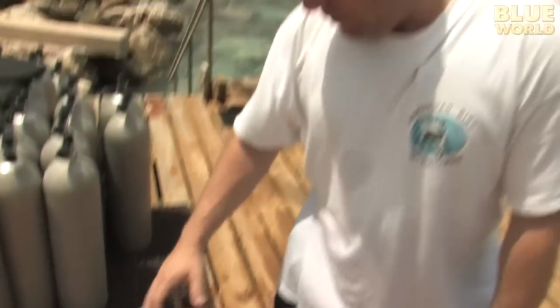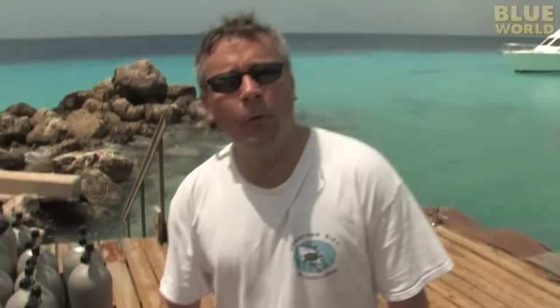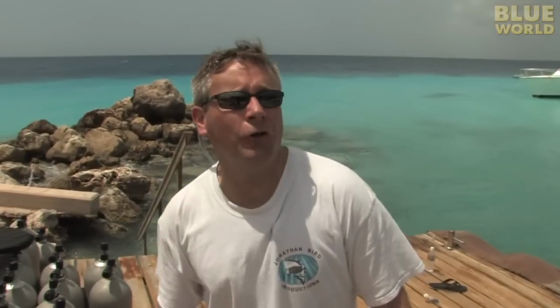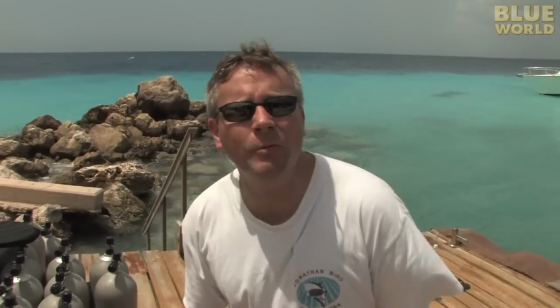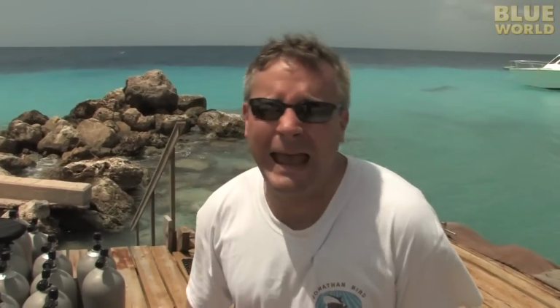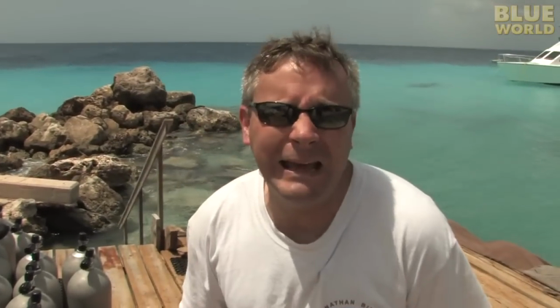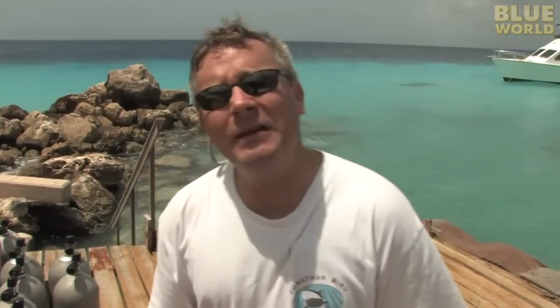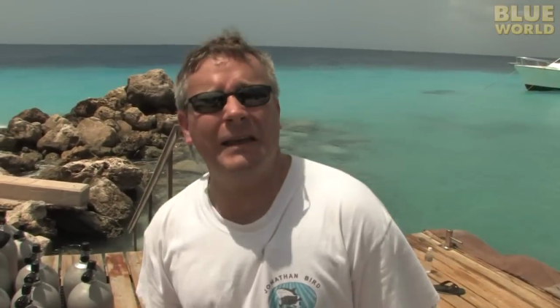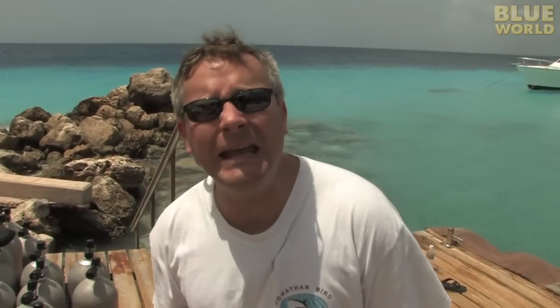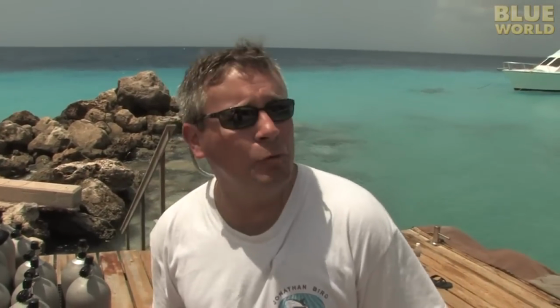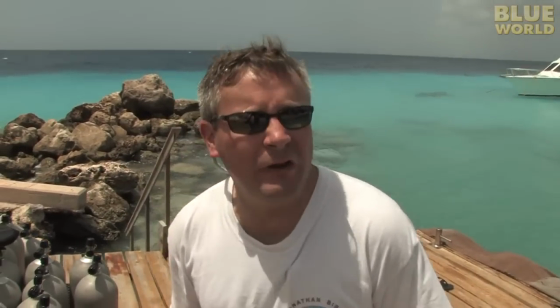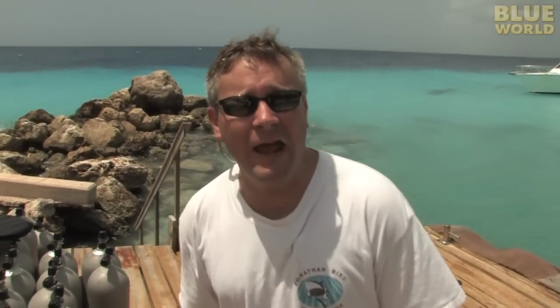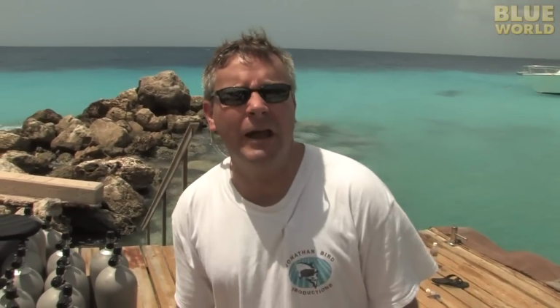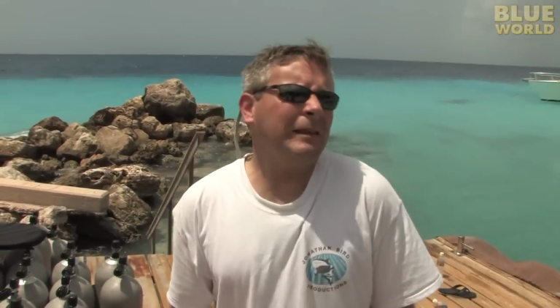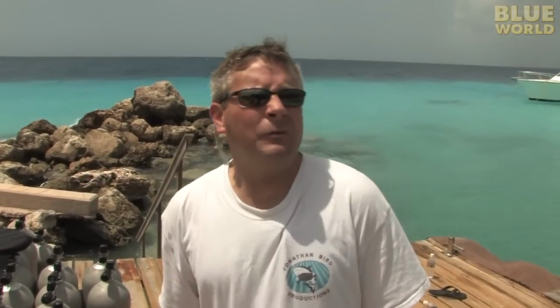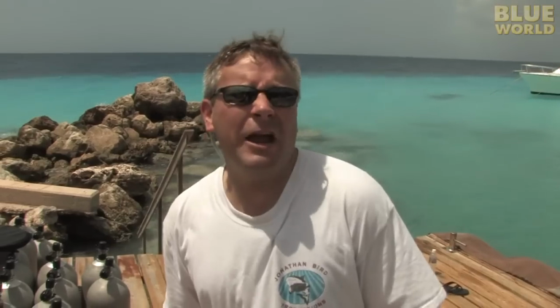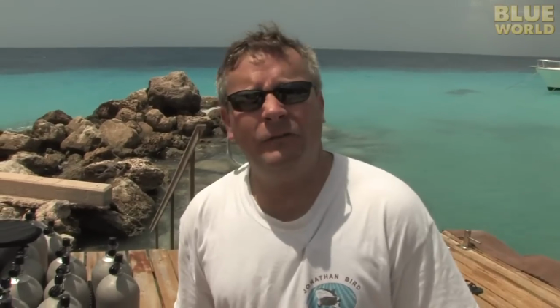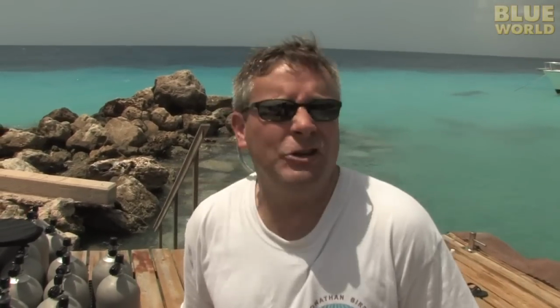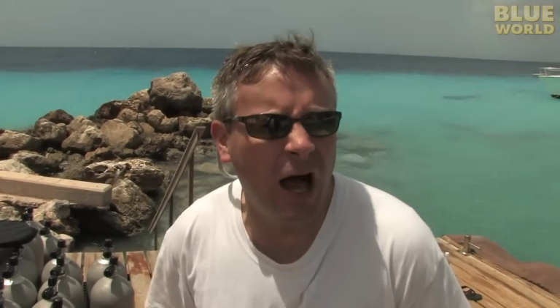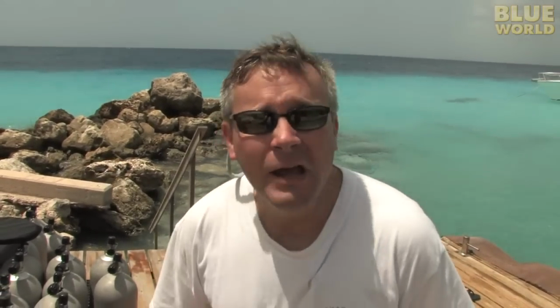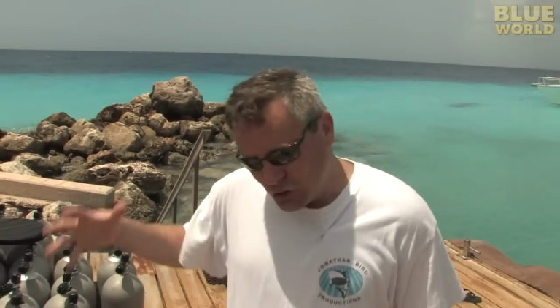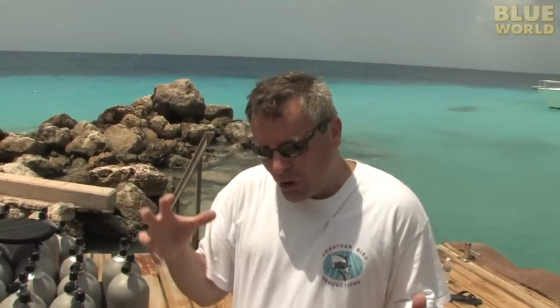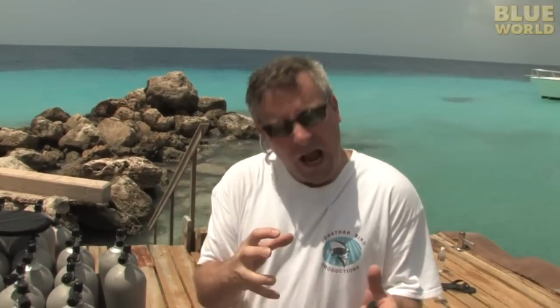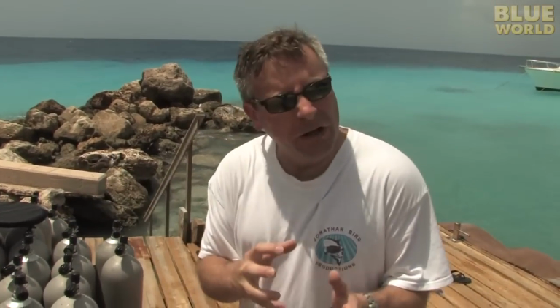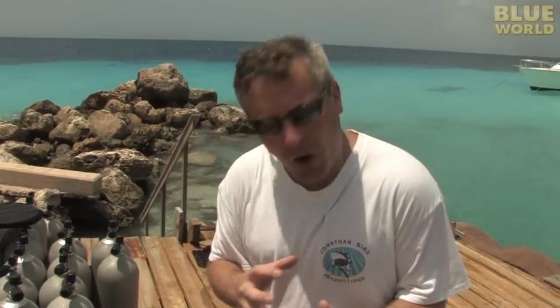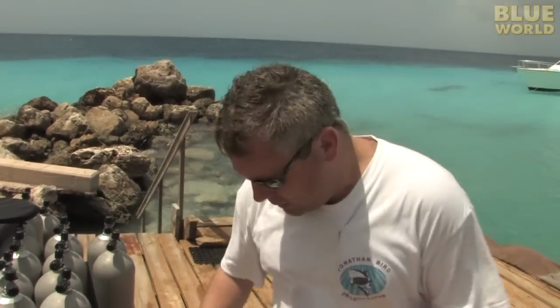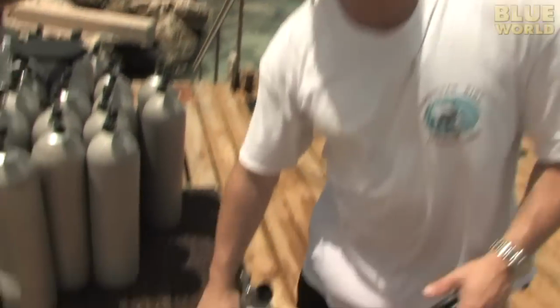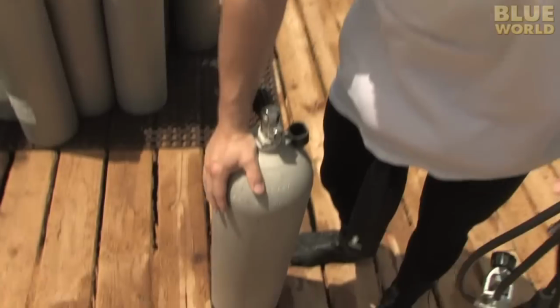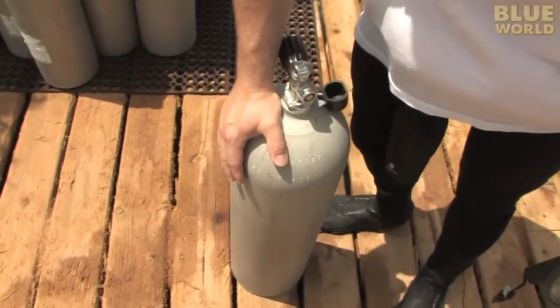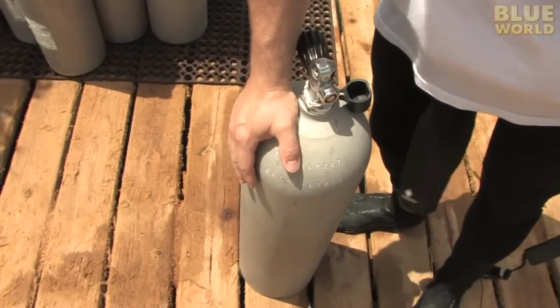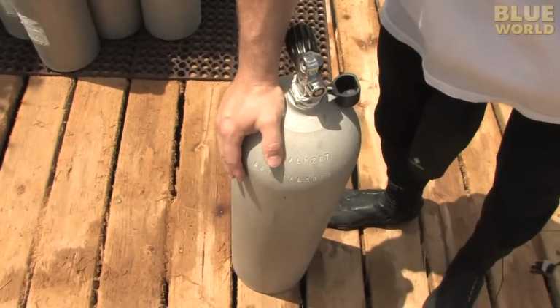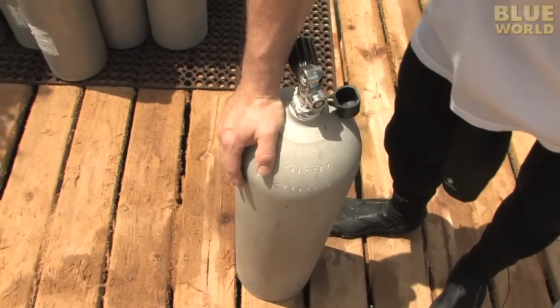This is what we call an aluminum 80. That means it has 80 cubic feet of air in it. That's about as much air as you have in your closet, and you squish it down really small into a scuba tank that you can take underwater with you.